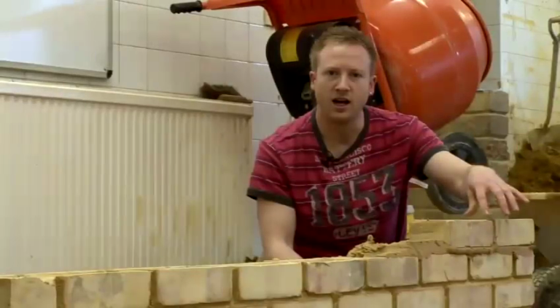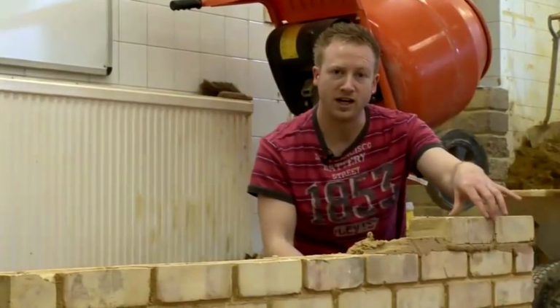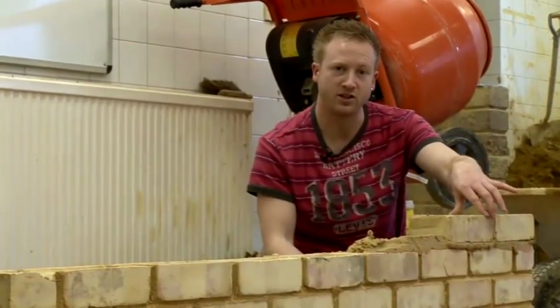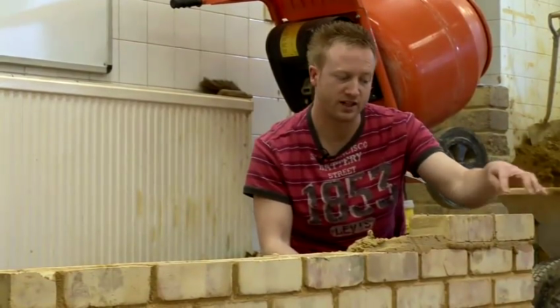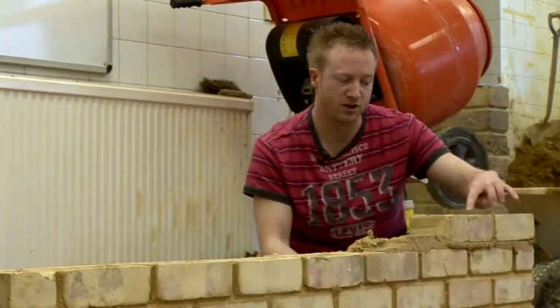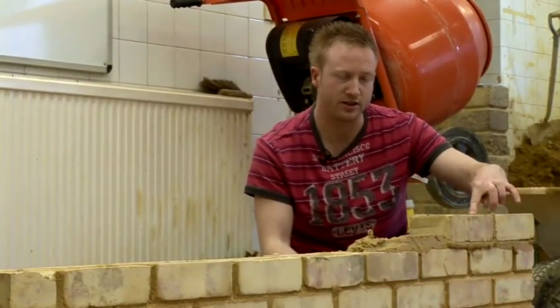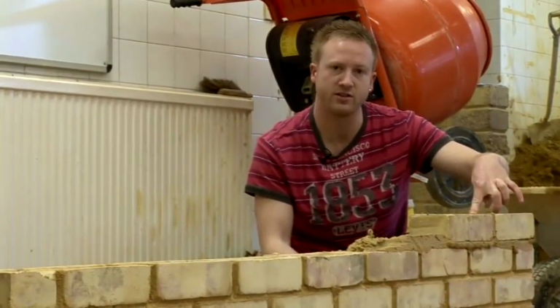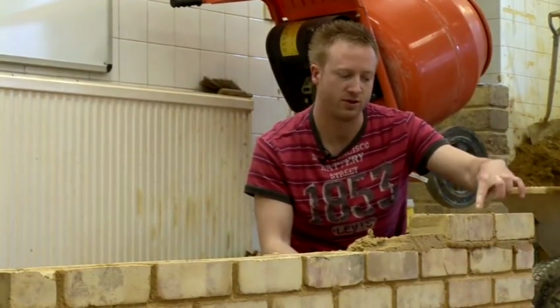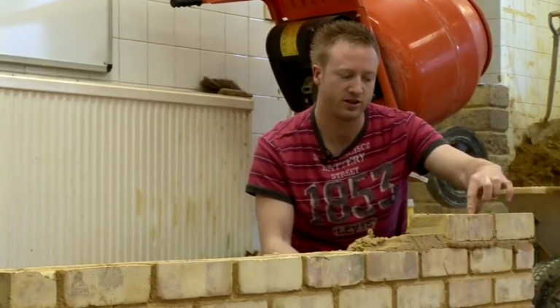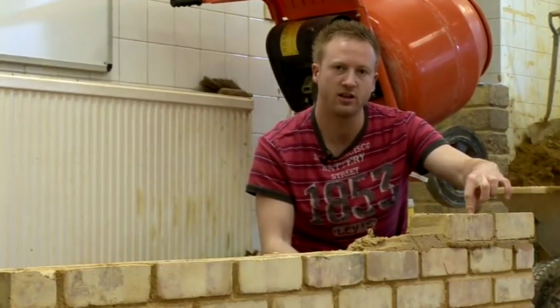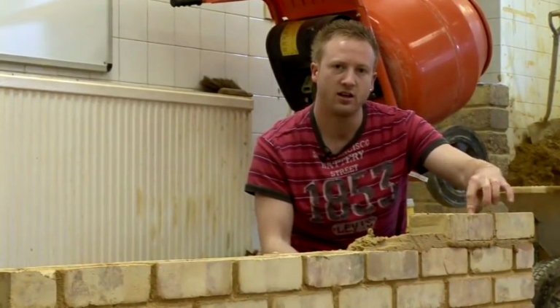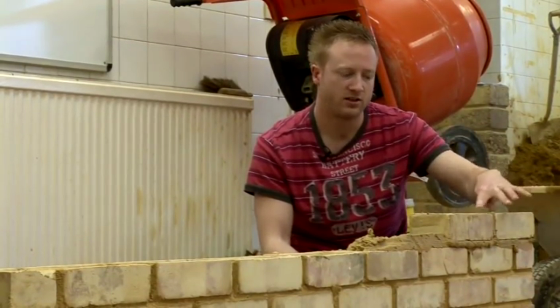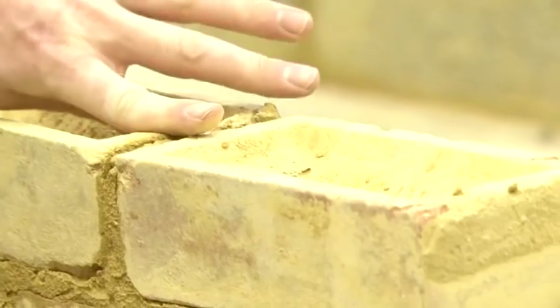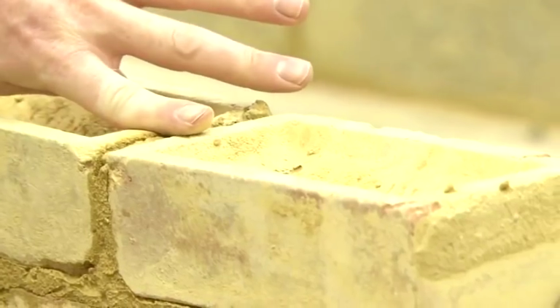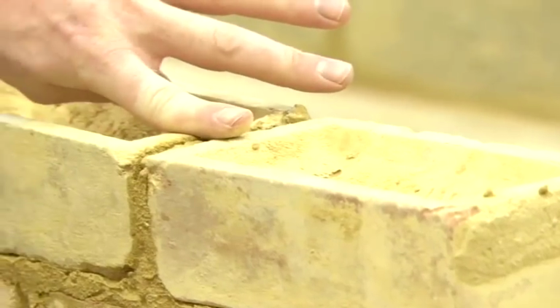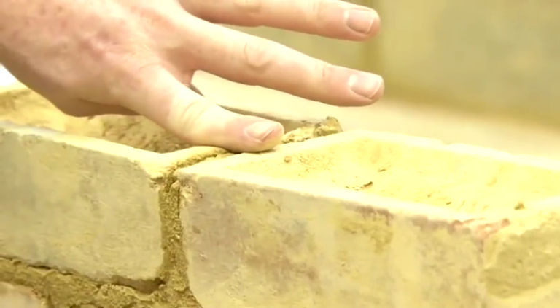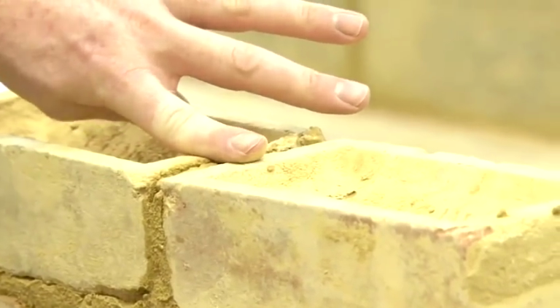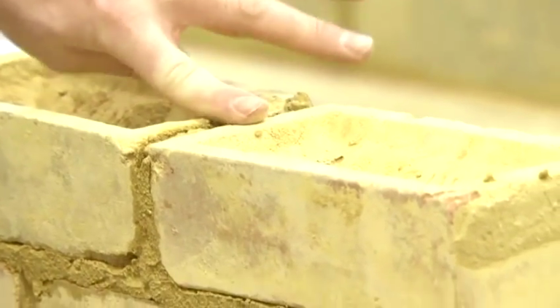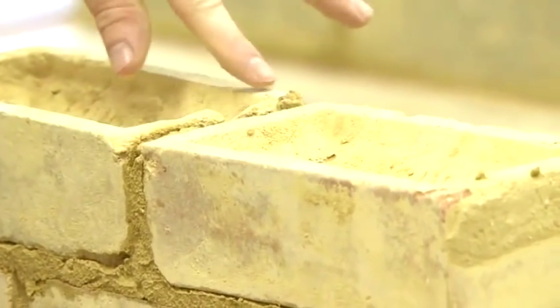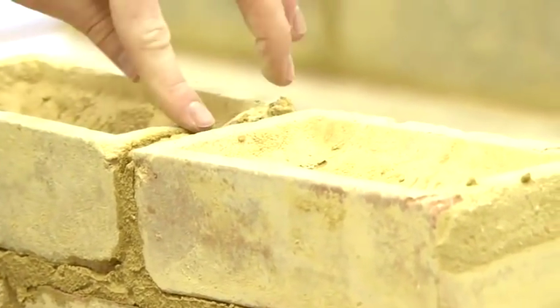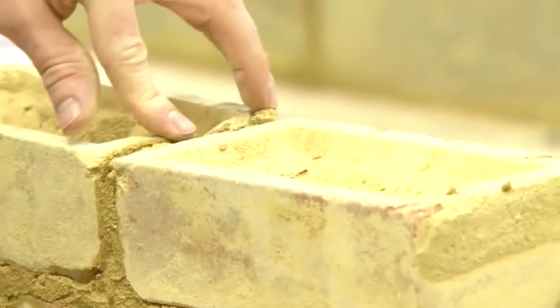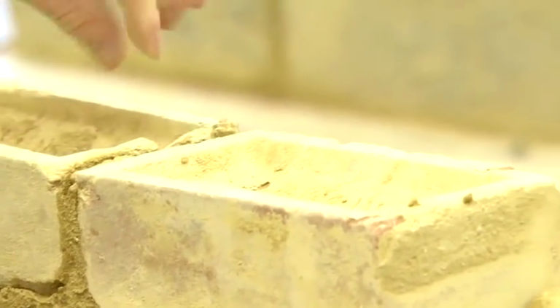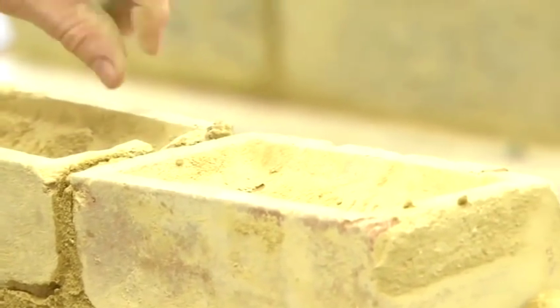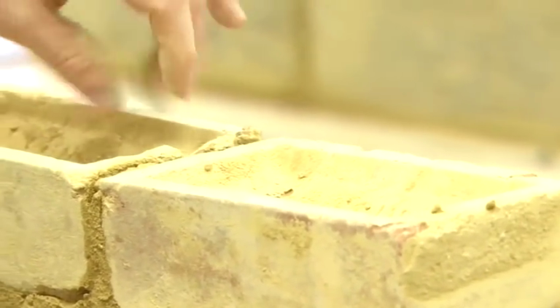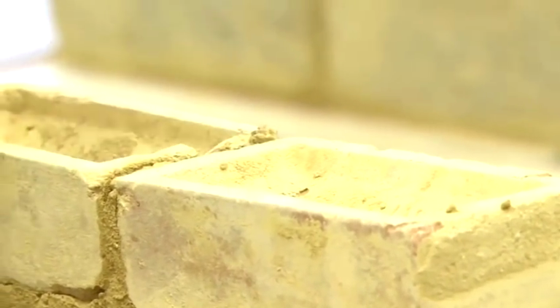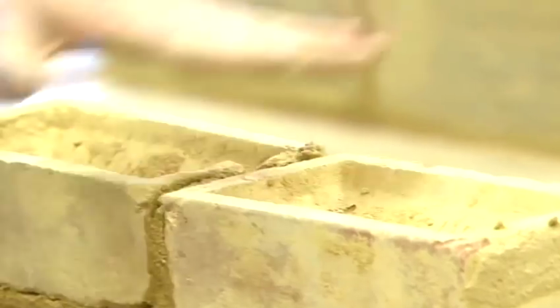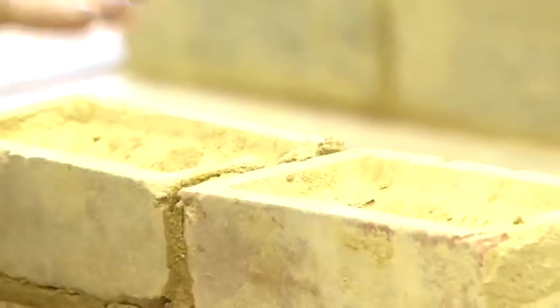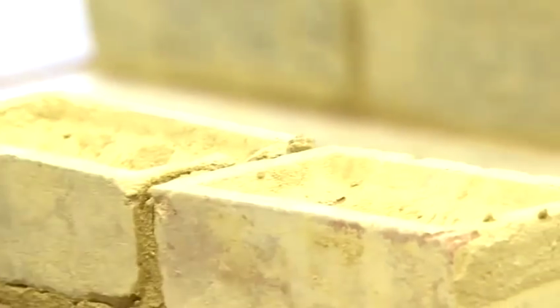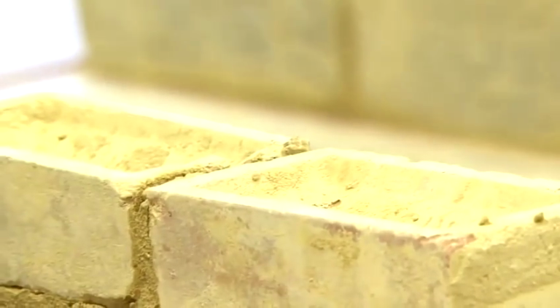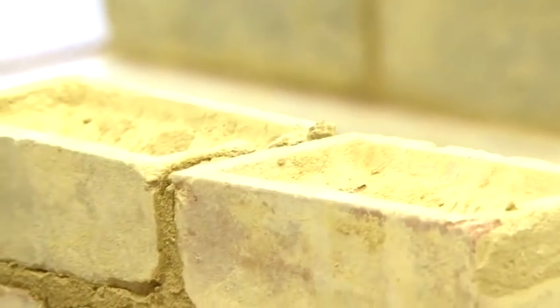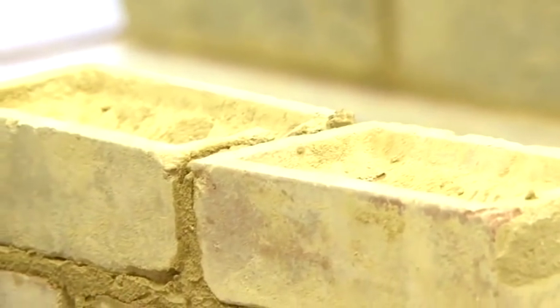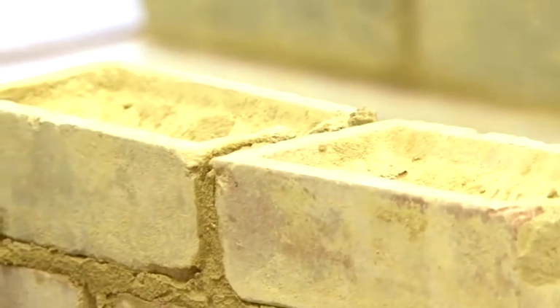As I'm laying these two bricks I'm looking at these two bits here to see that they're pretty much level with each other. So when I place my level over the top it makes it easier to level and then they're pretty much level and won't need much adjusting.